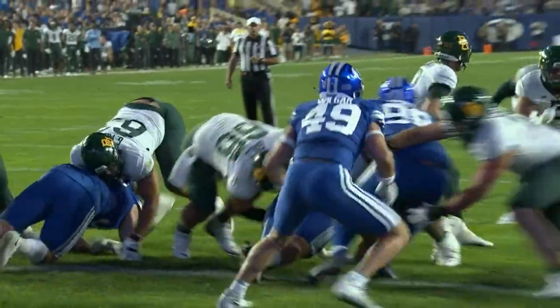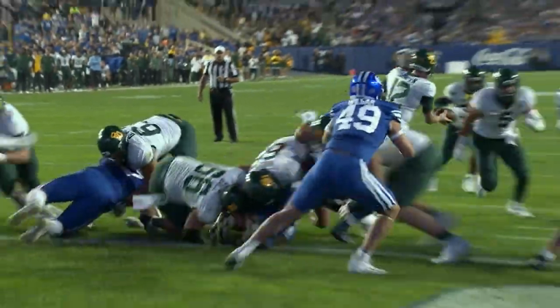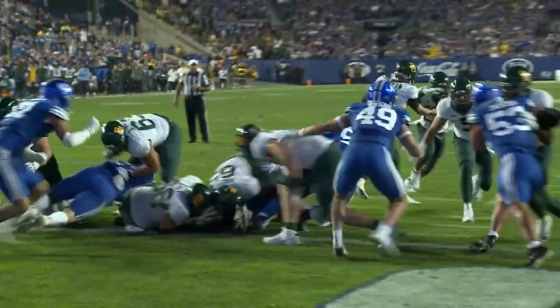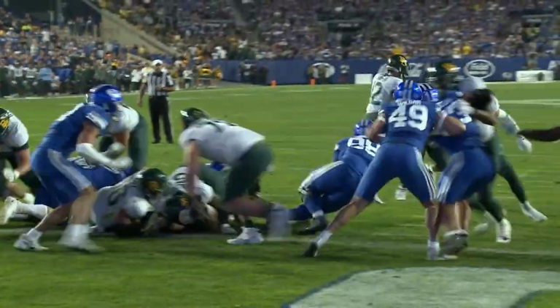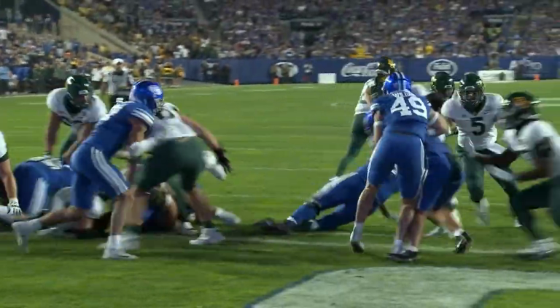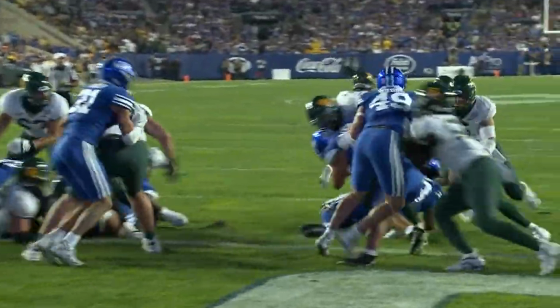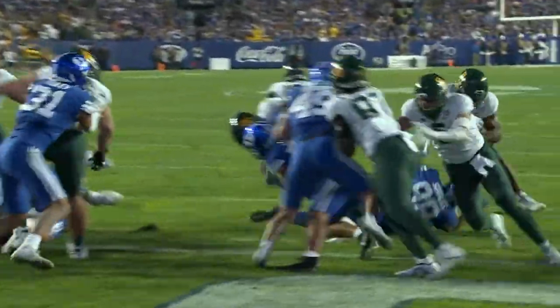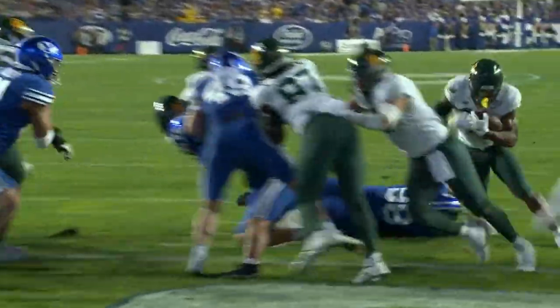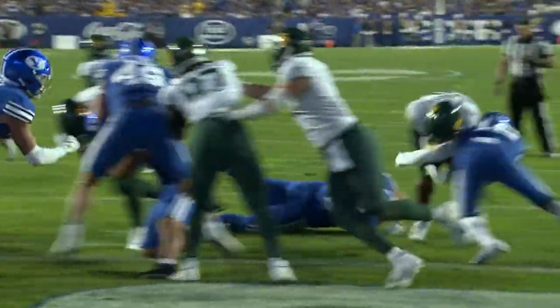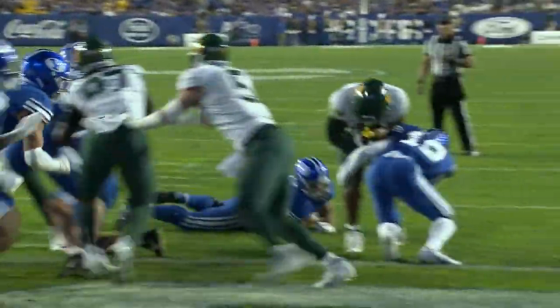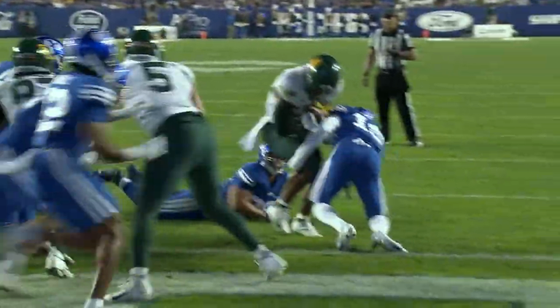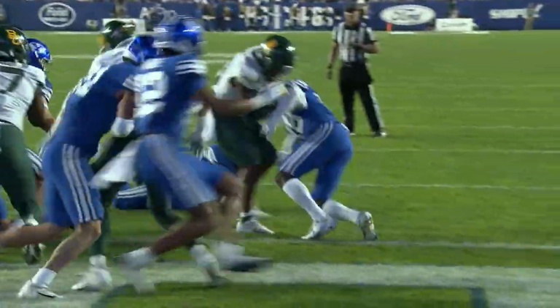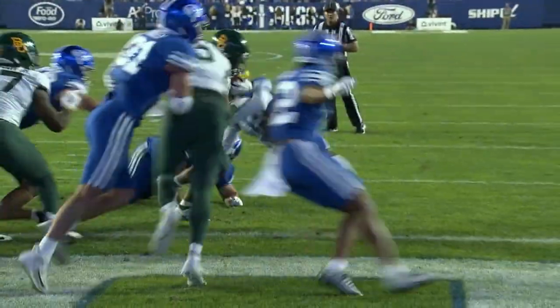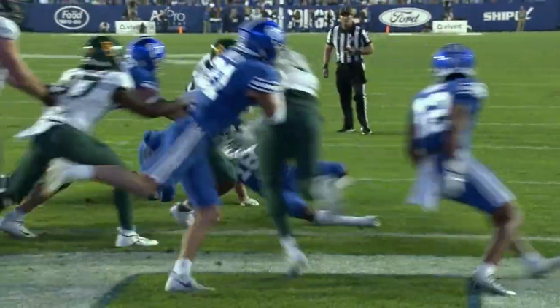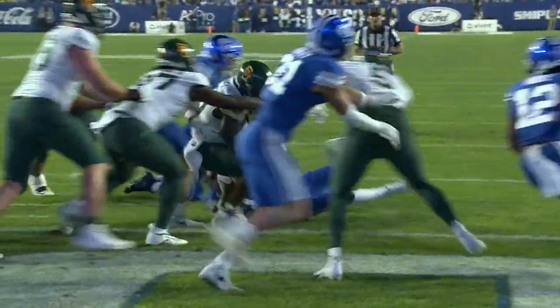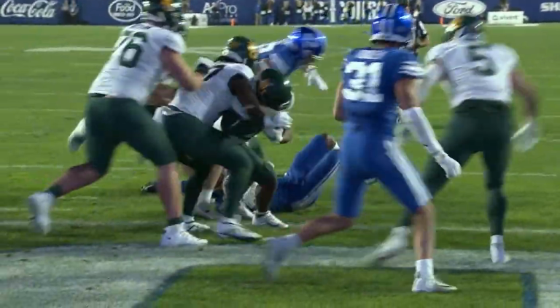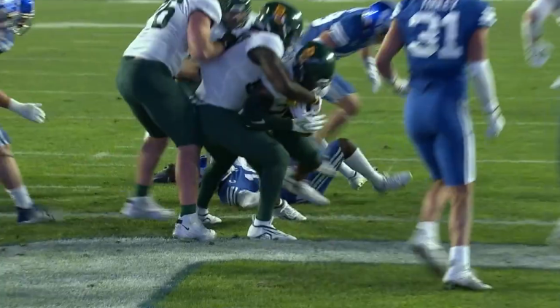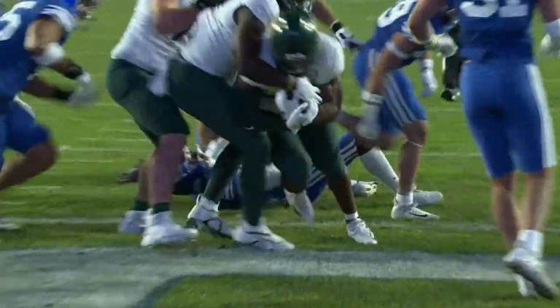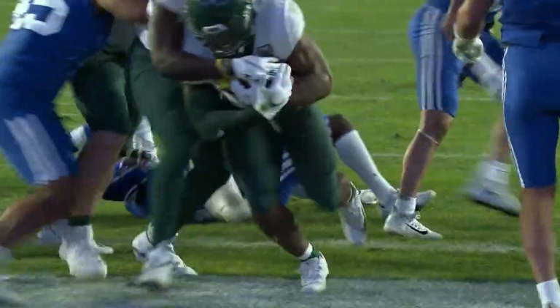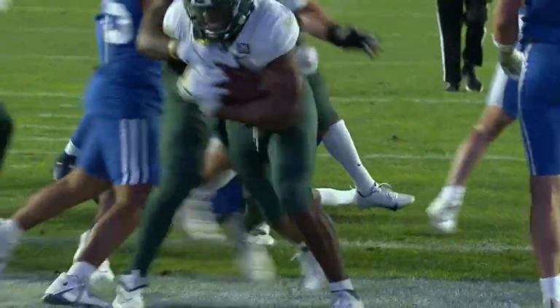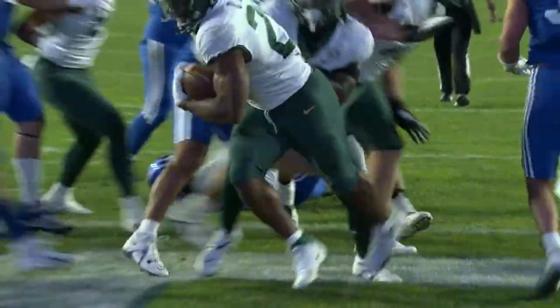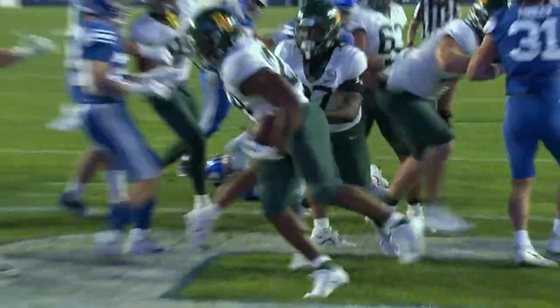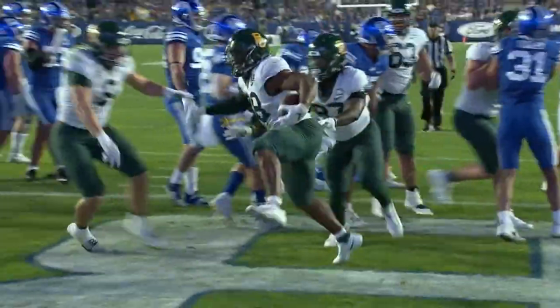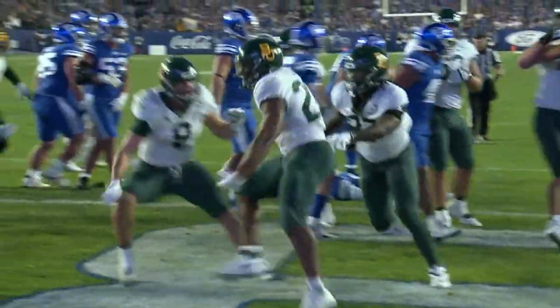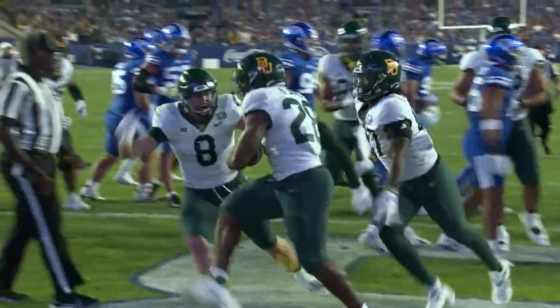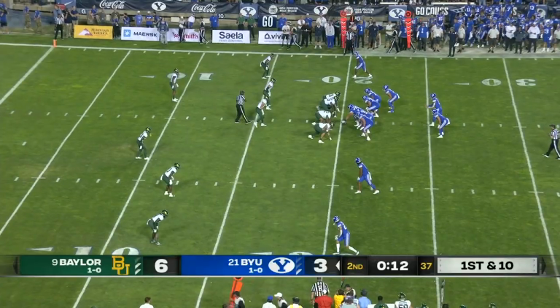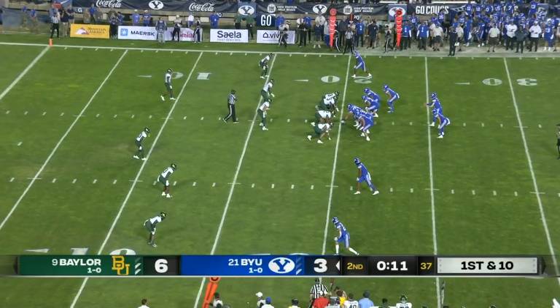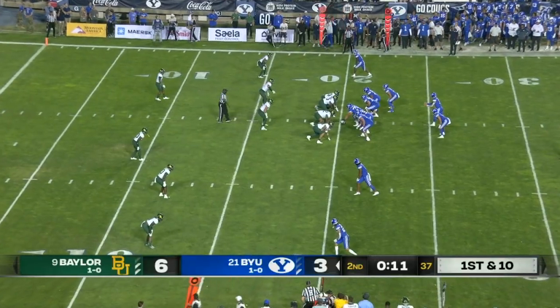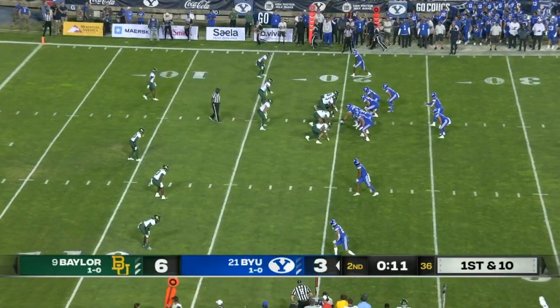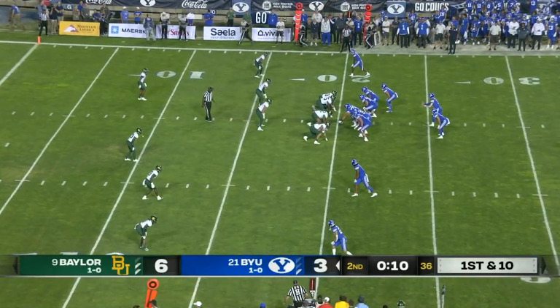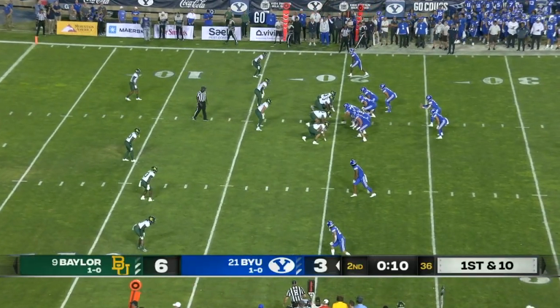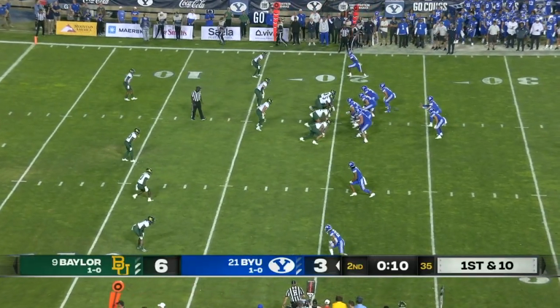The Bears take the lead 6-3. What were we — 1970? You don't see this very much, especially in college football. But Quailen Jones — look at that — well within field goal range.